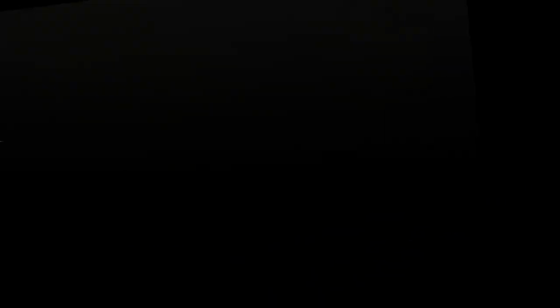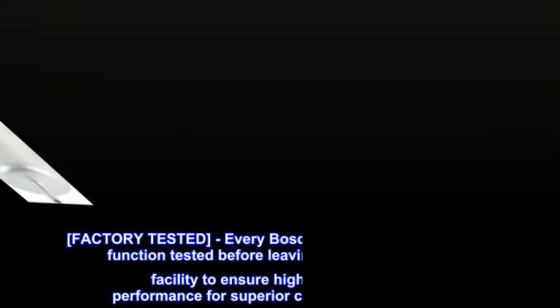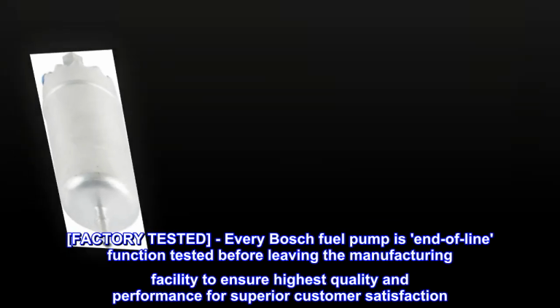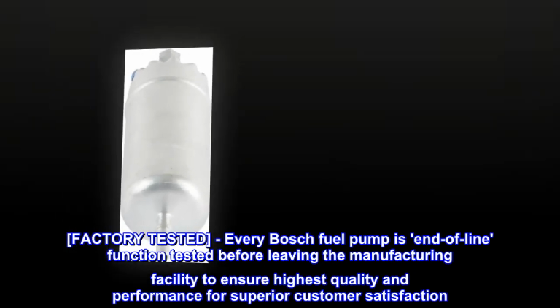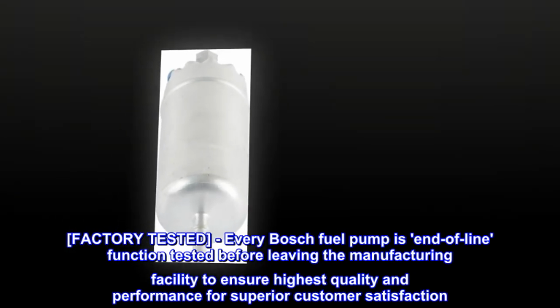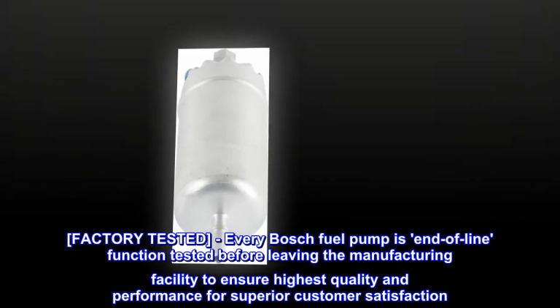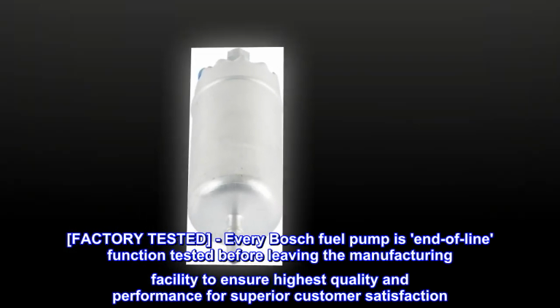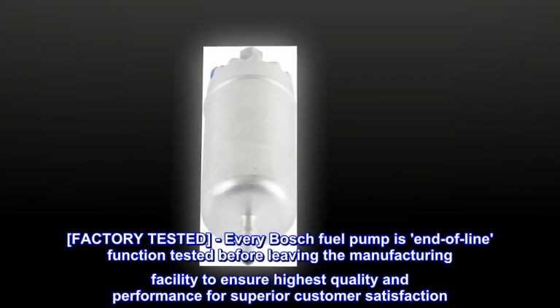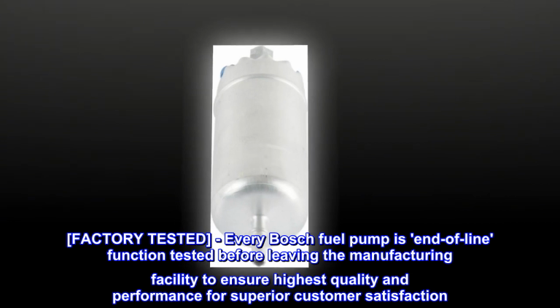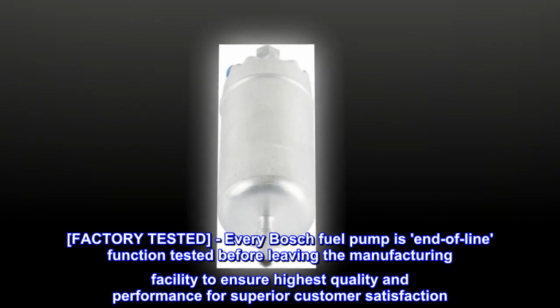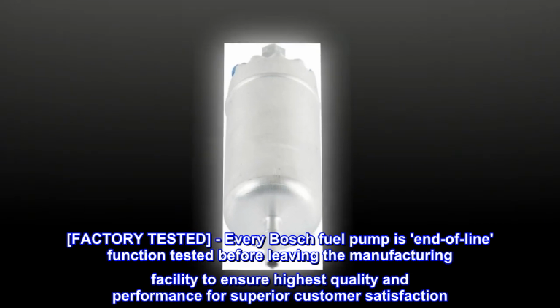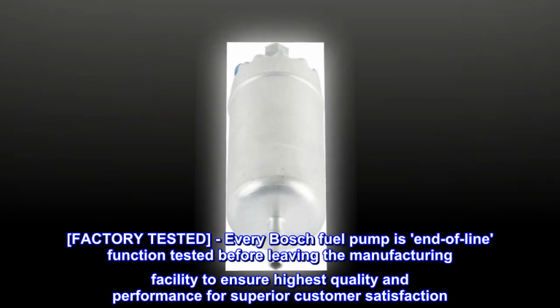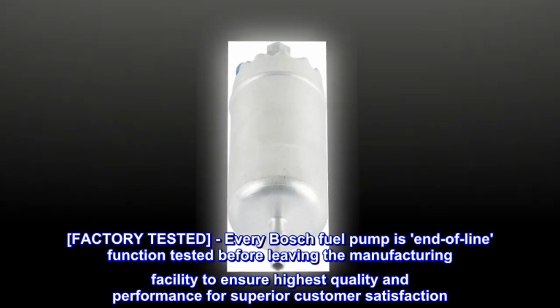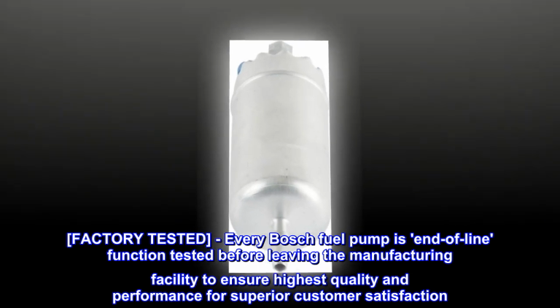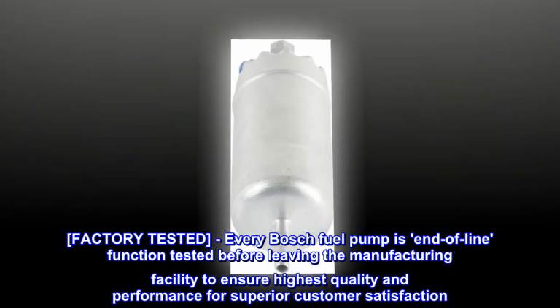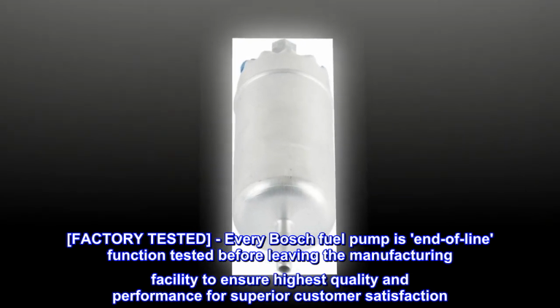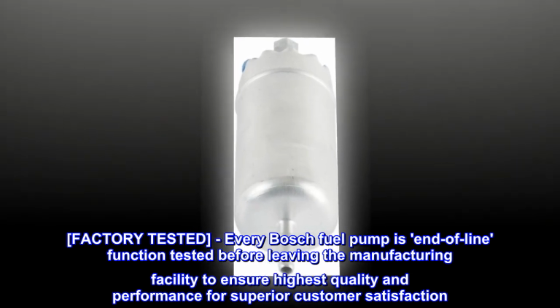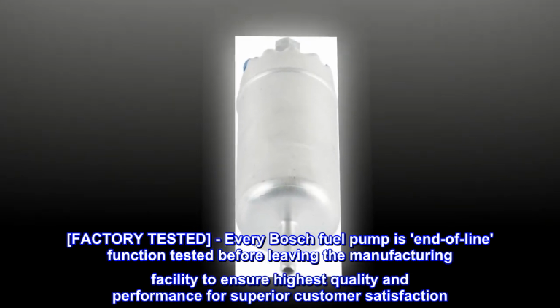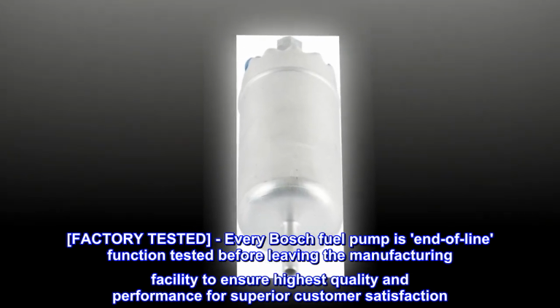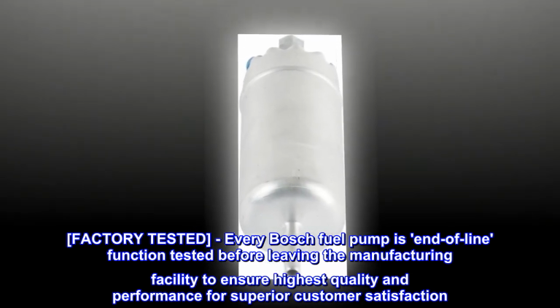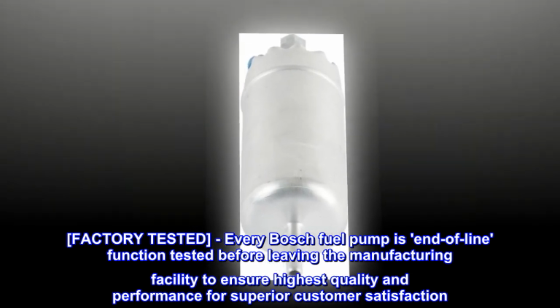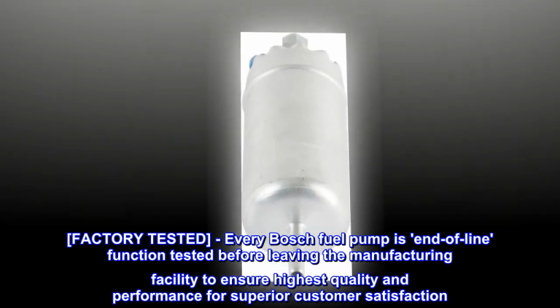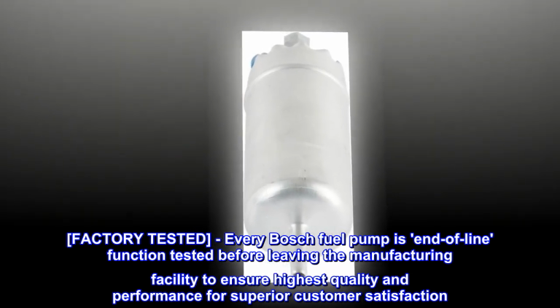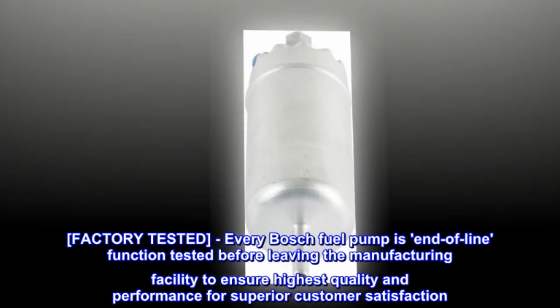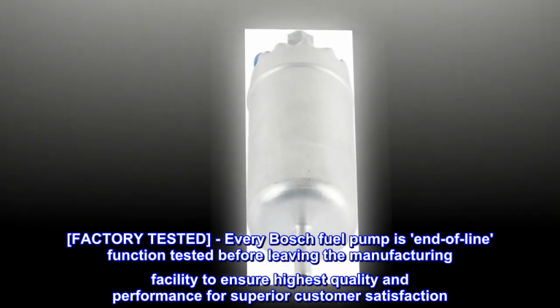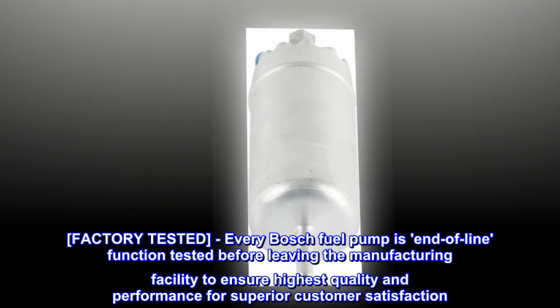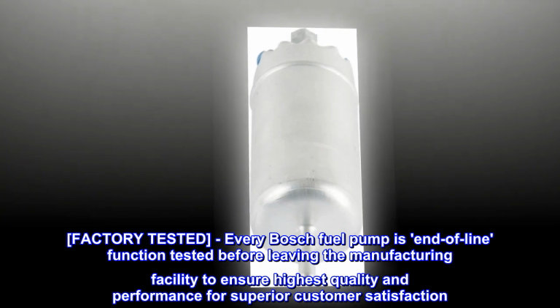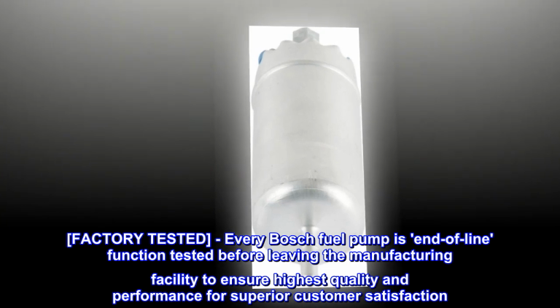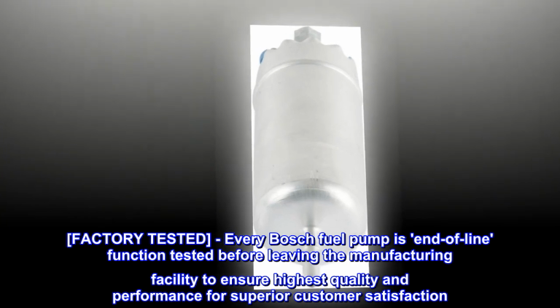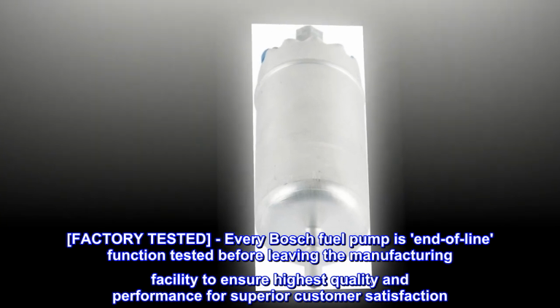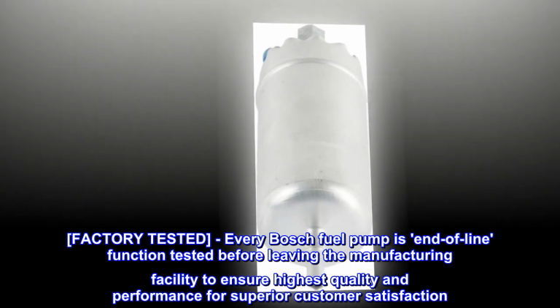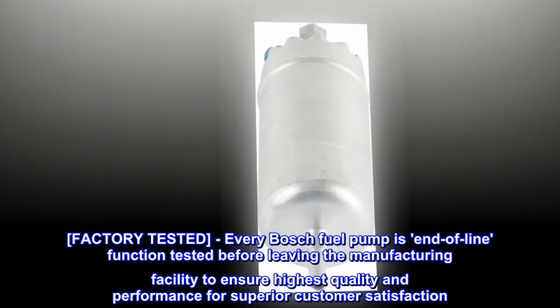Factory tested. Every Bosch fuel pump is end-of-line function tested before leaving the manufacturing facility to ensure highest quality and performance for superior customer satisfaction.